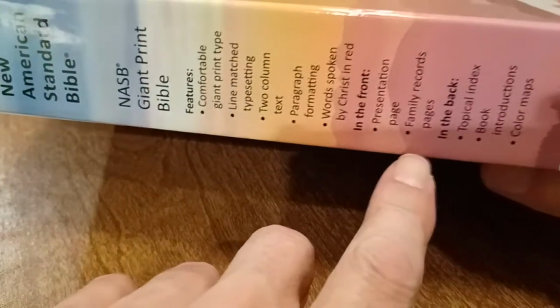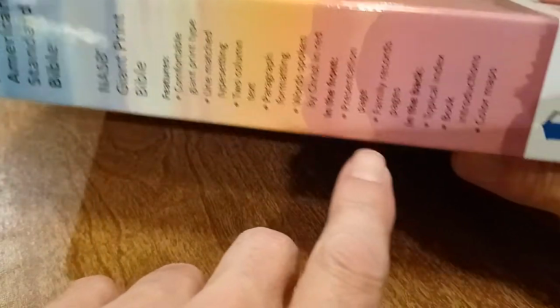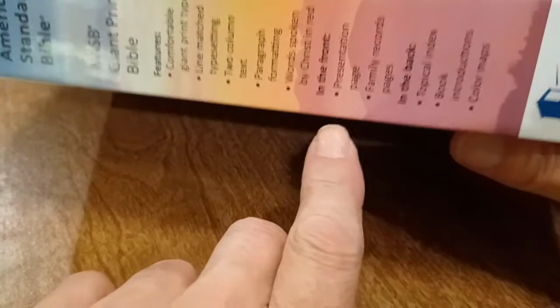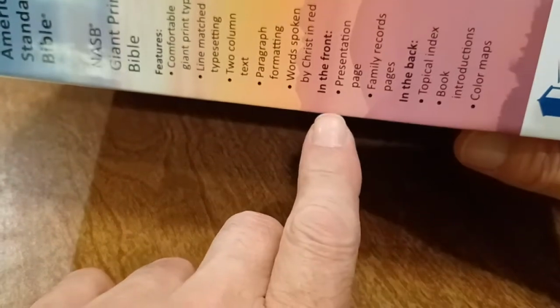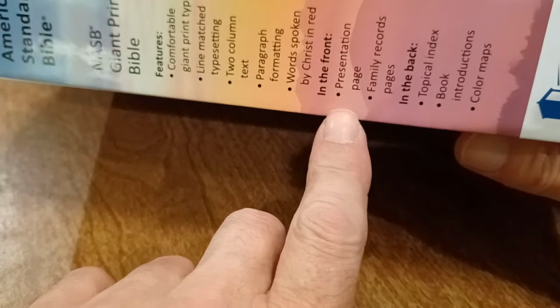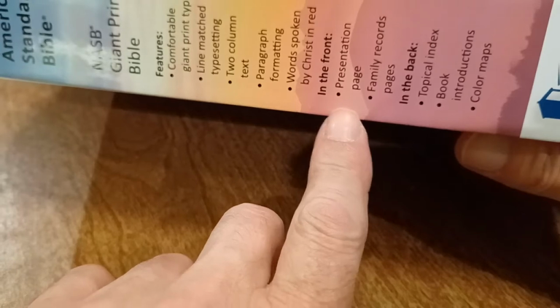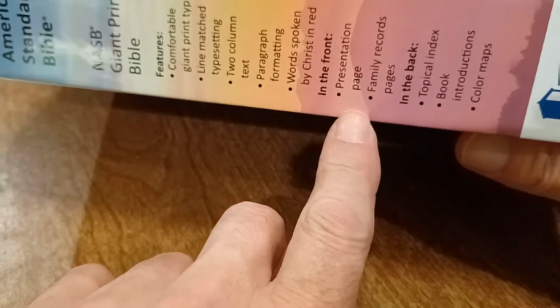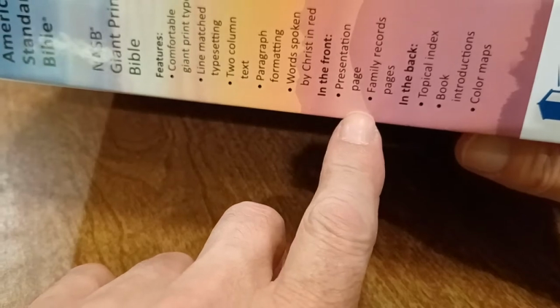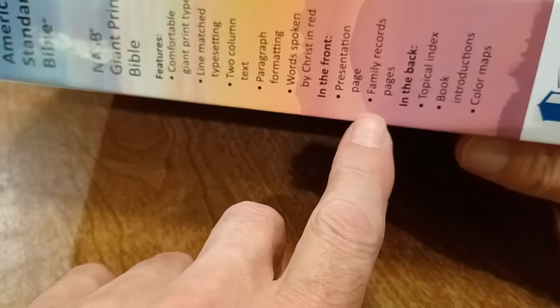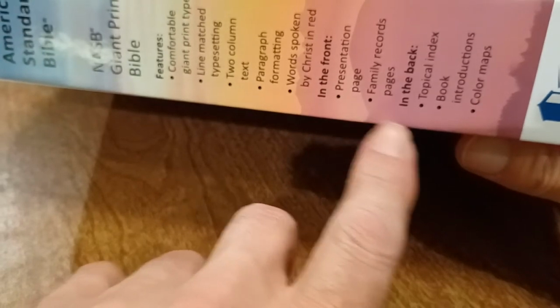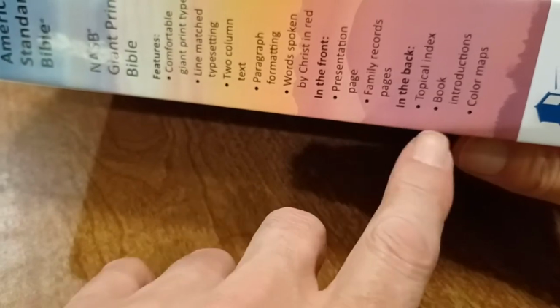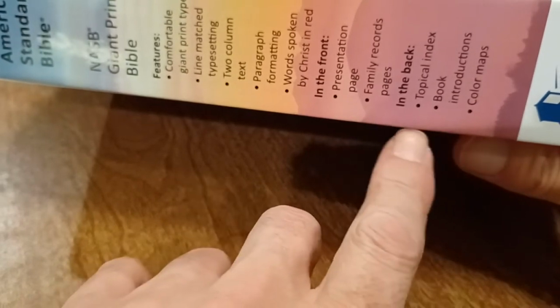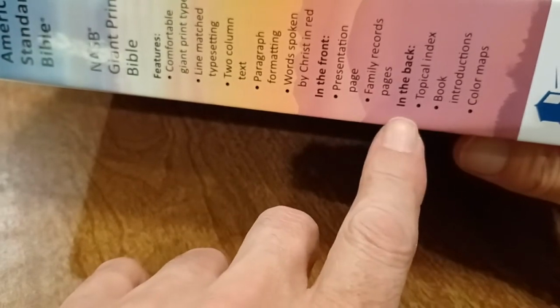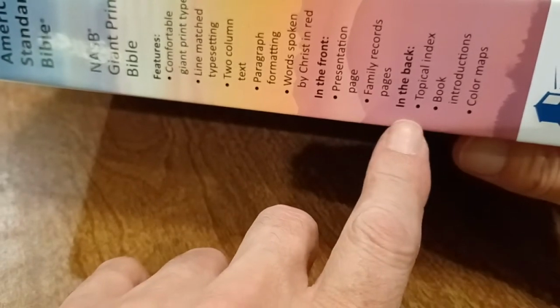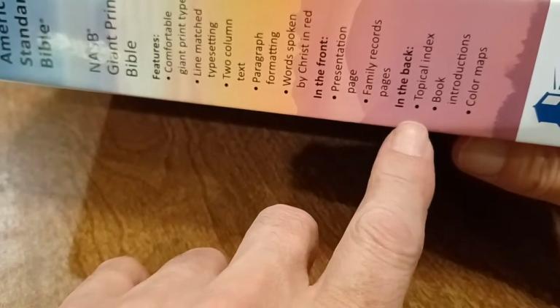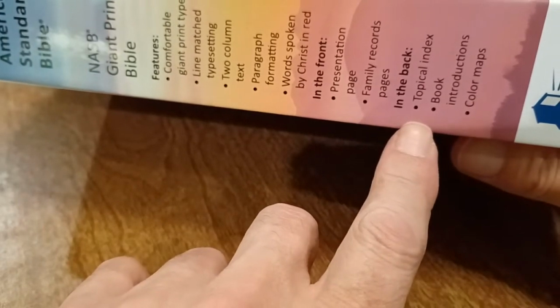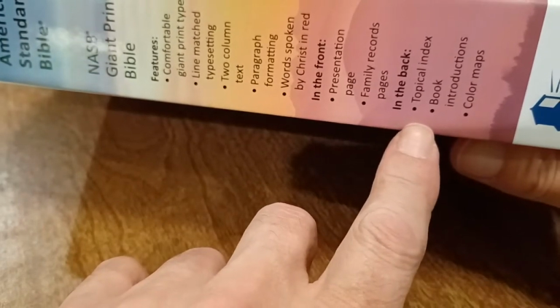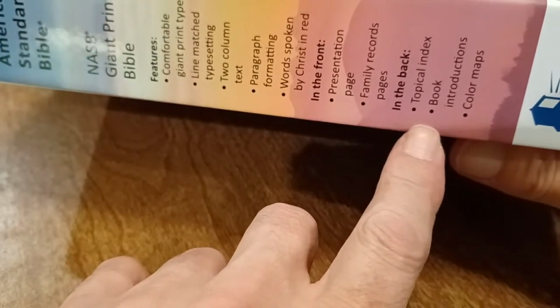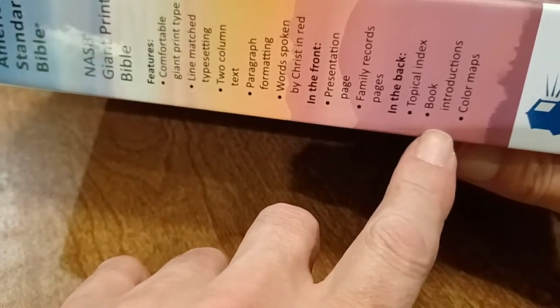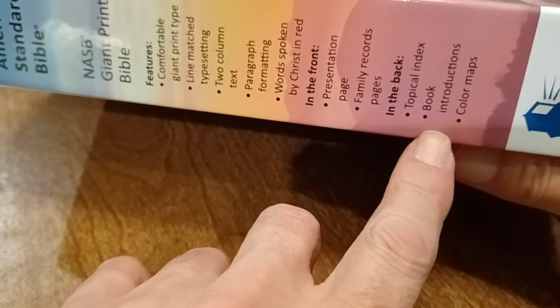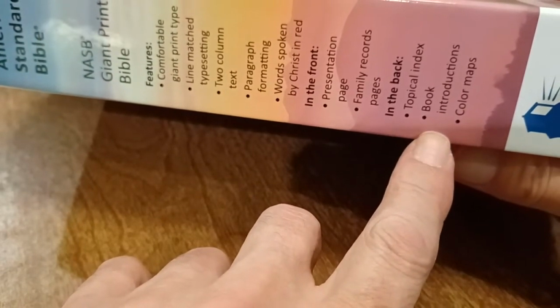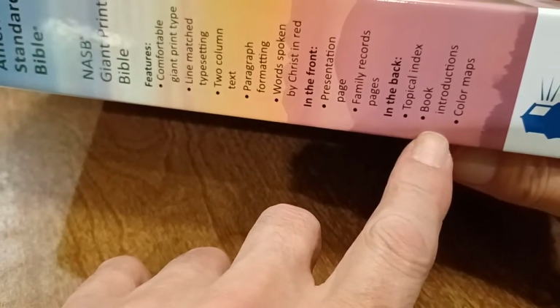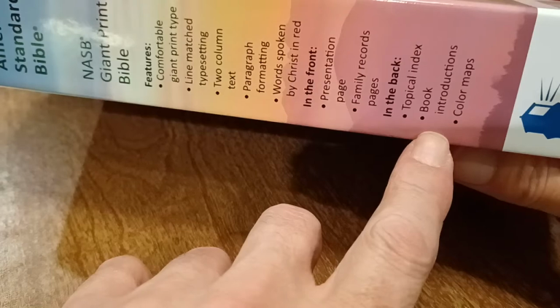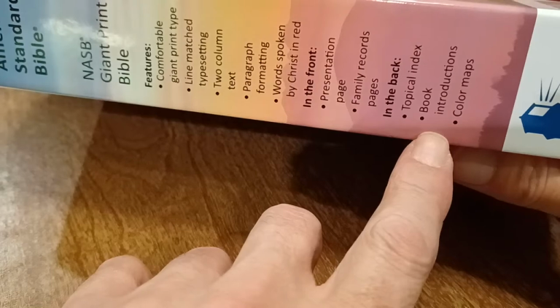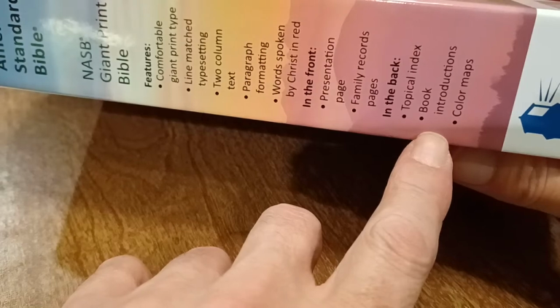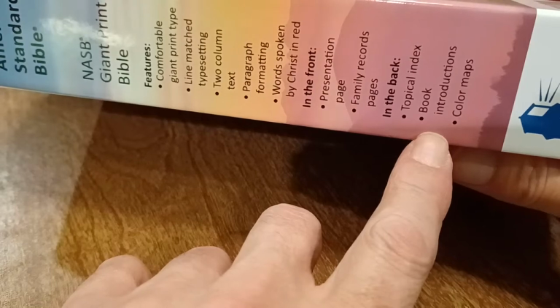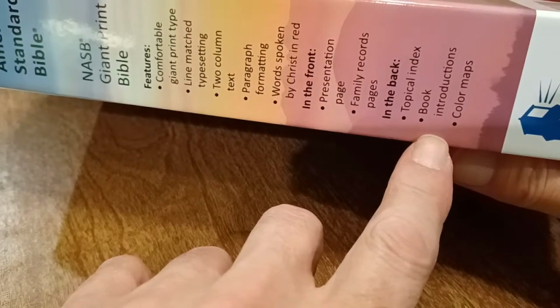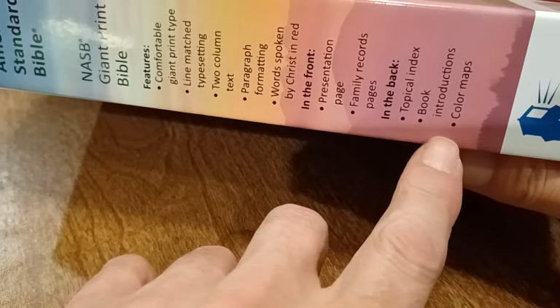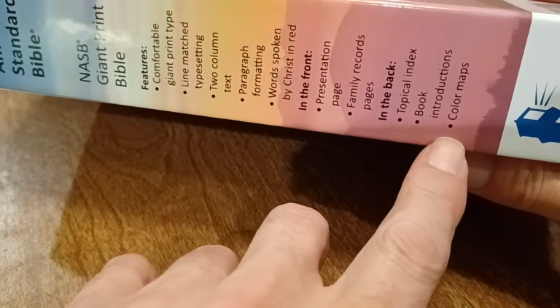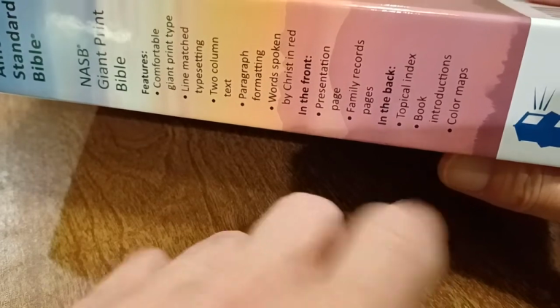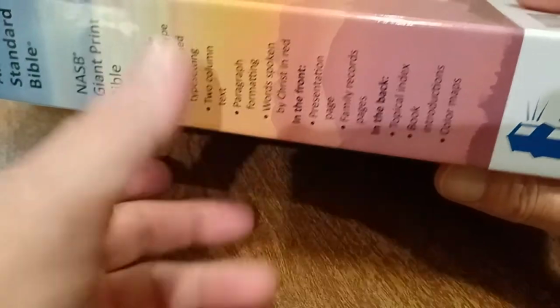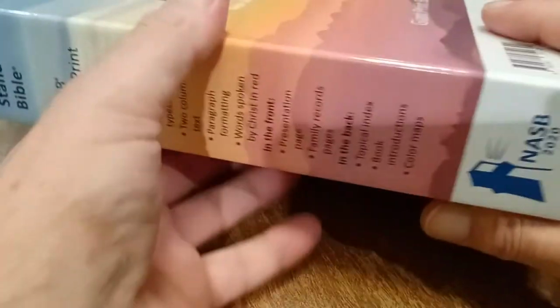In the front you have your presentation pages. In the back you have your topical index. You have your introductions and color maps.